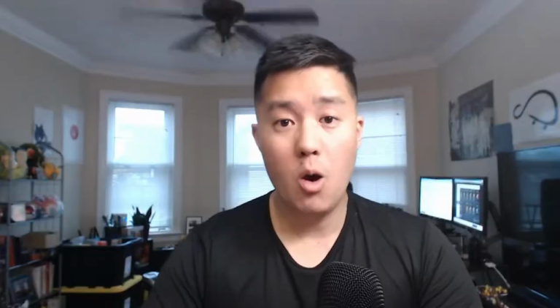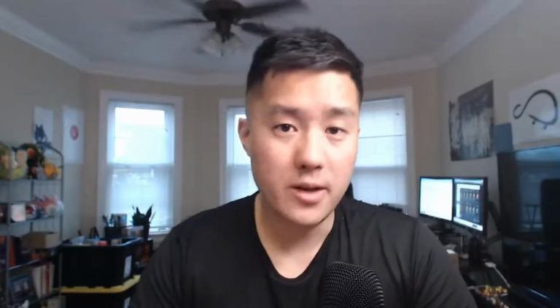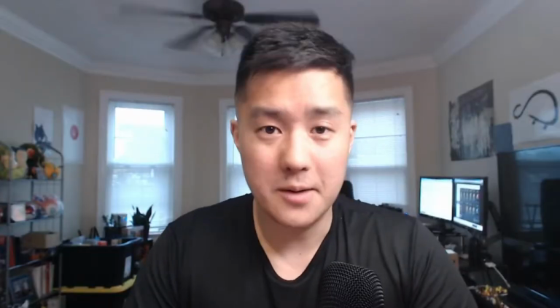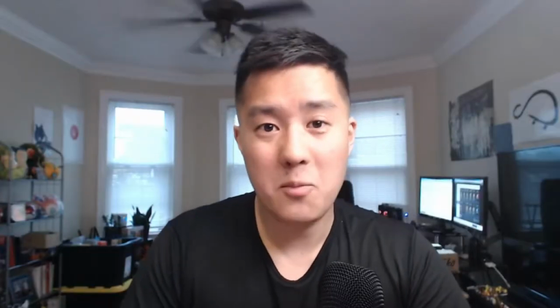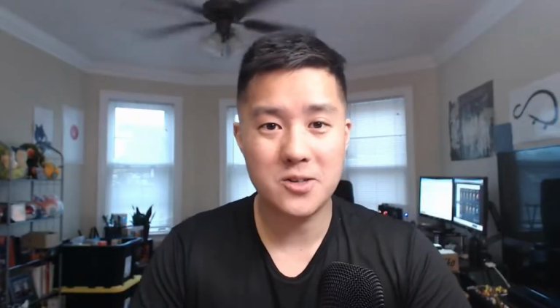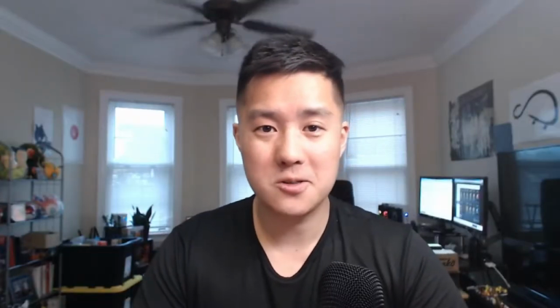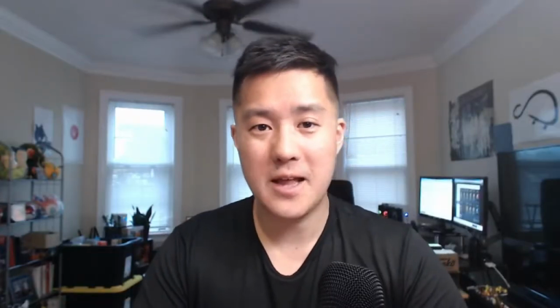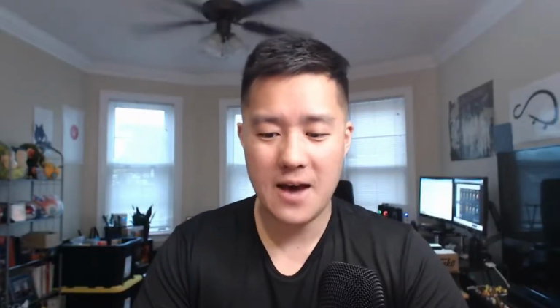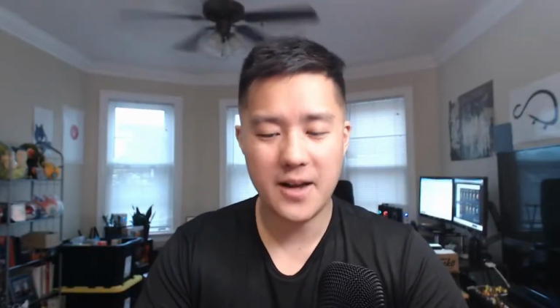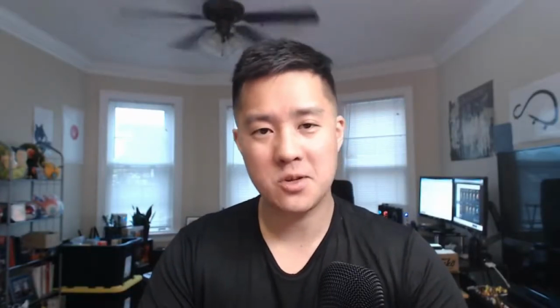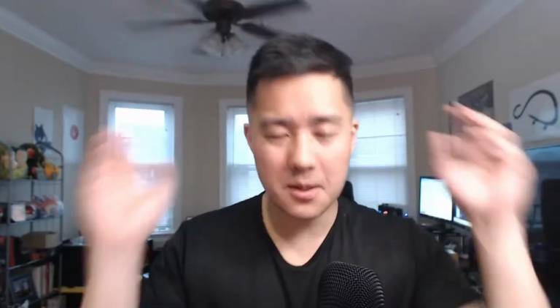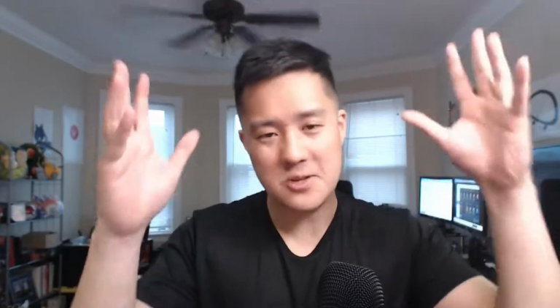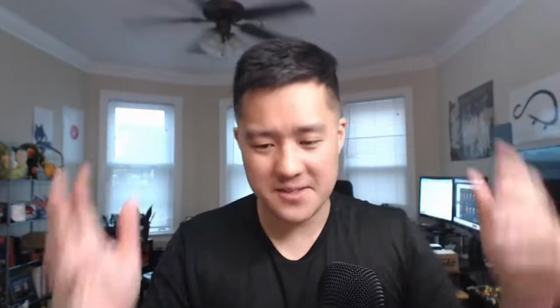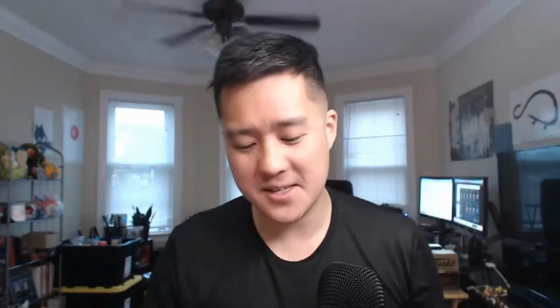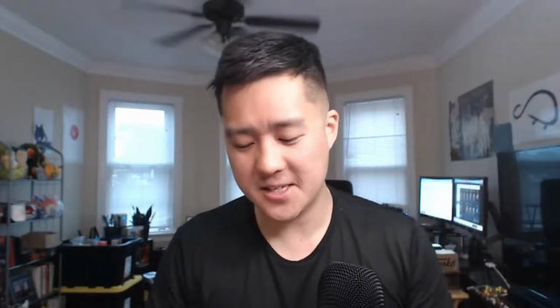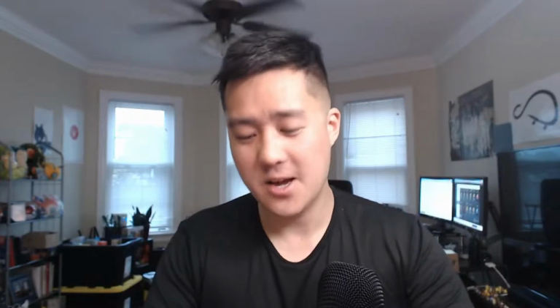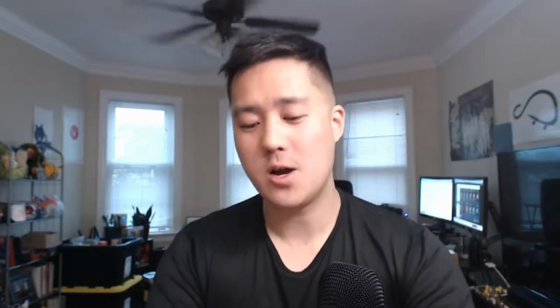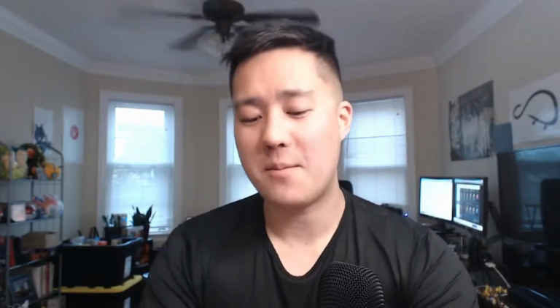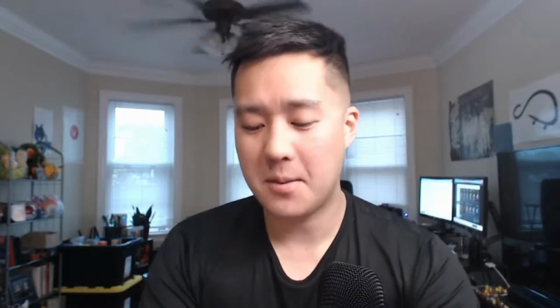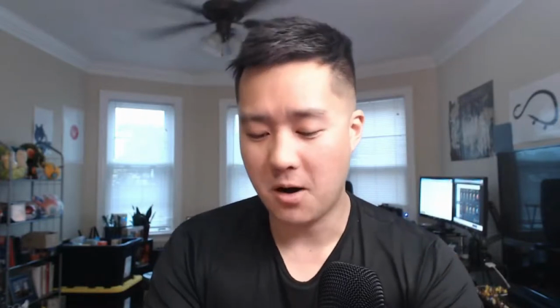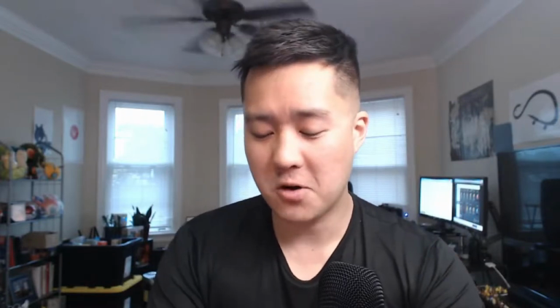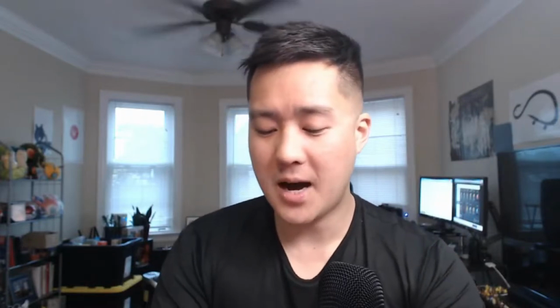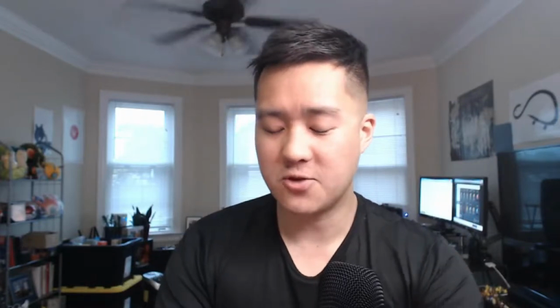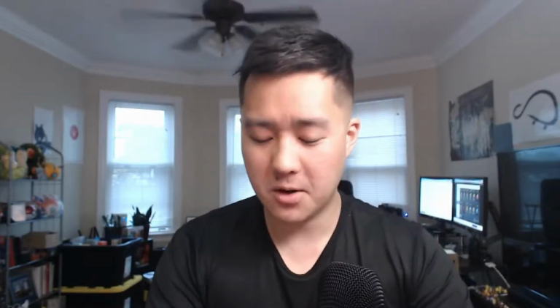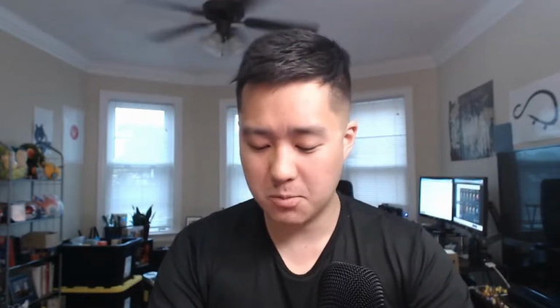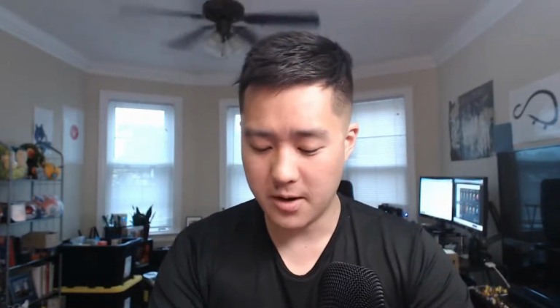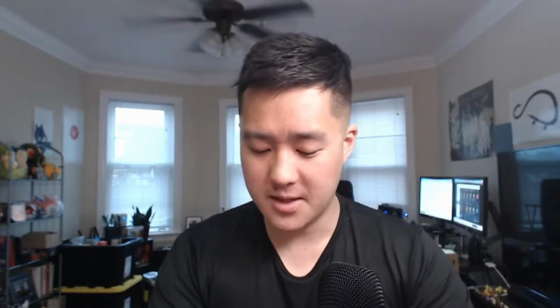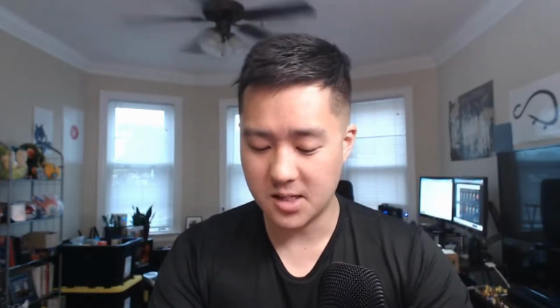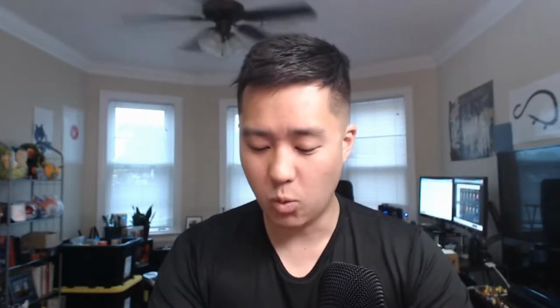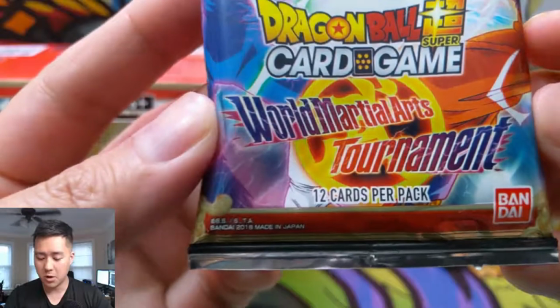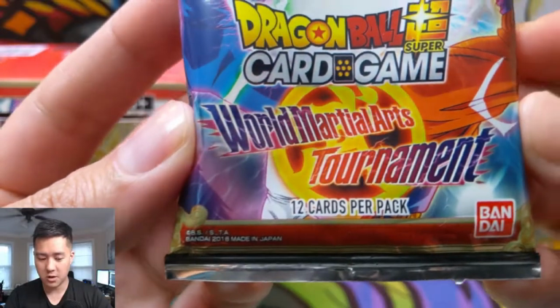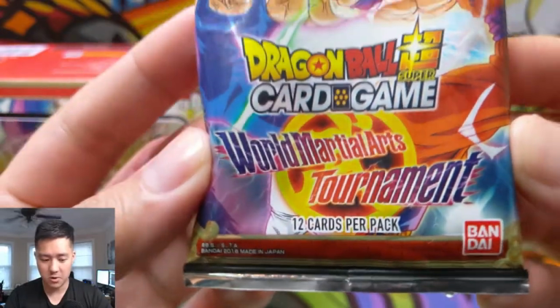What is up, I'm Moana Turtle. Today we have our next episode of WTF Is This TCG. We are wrapping up our first box of Dragon Ball Super, and this is the World Martial Arts Tournament.